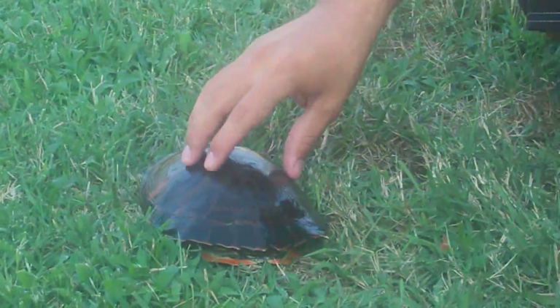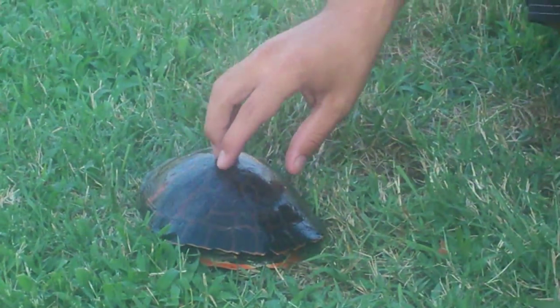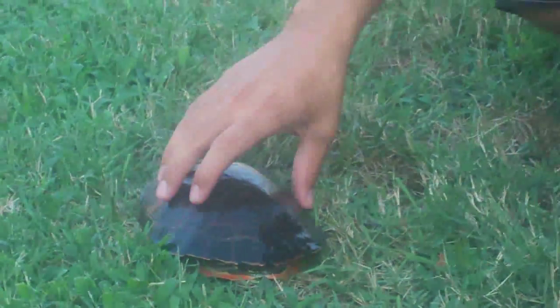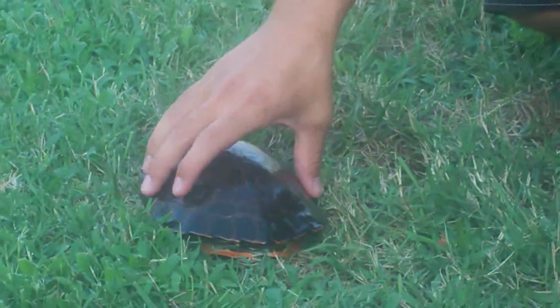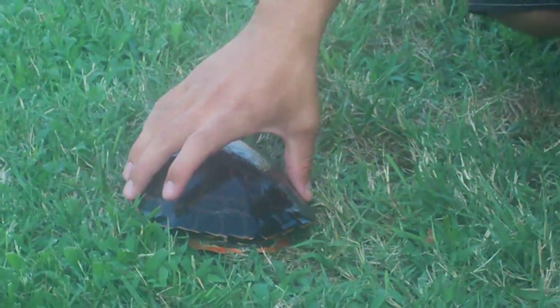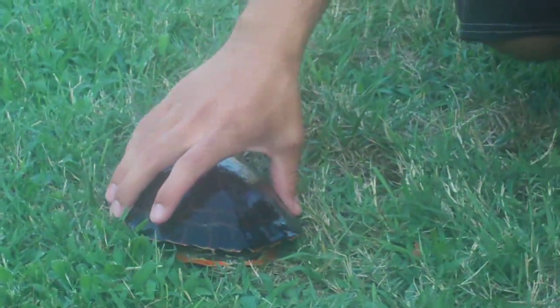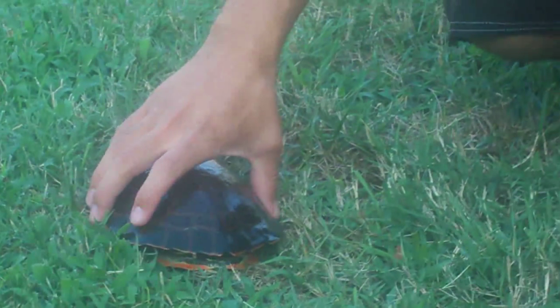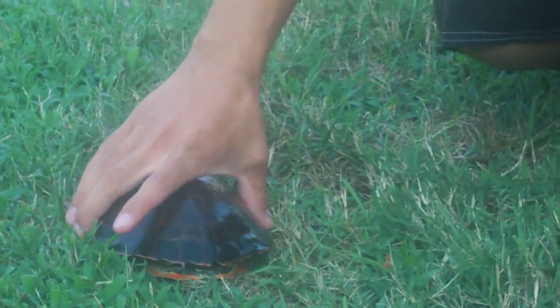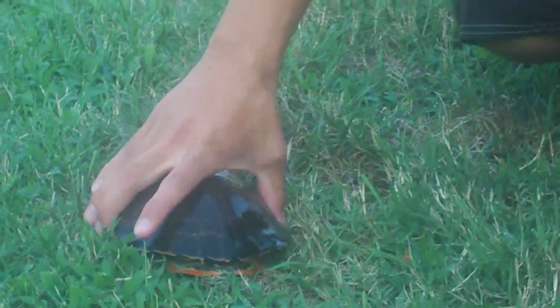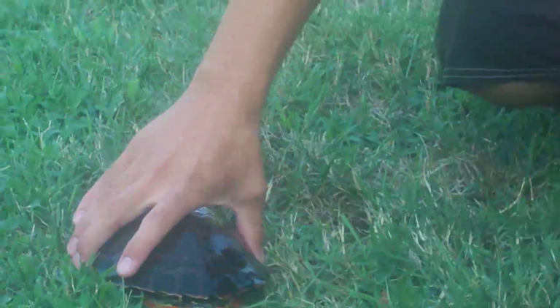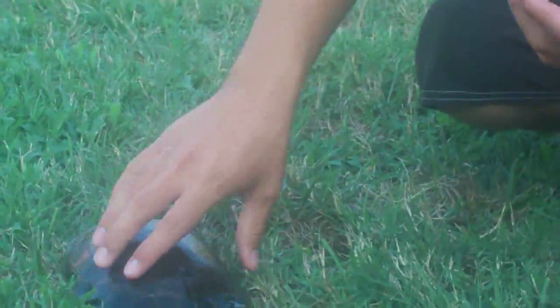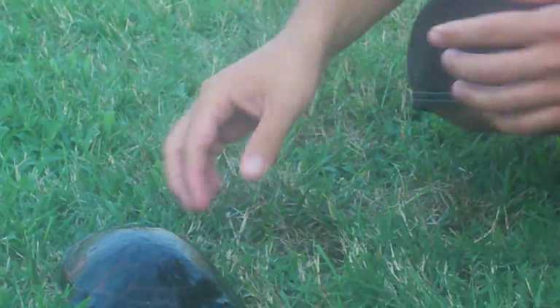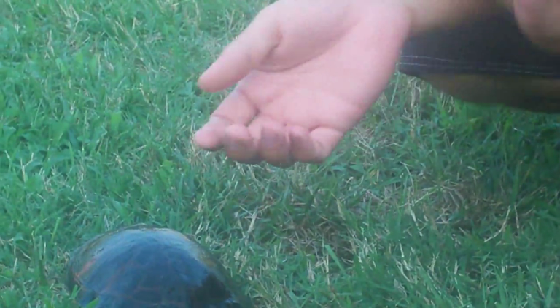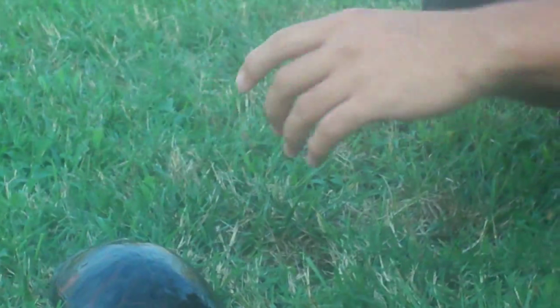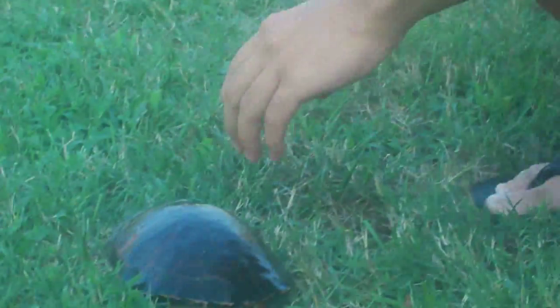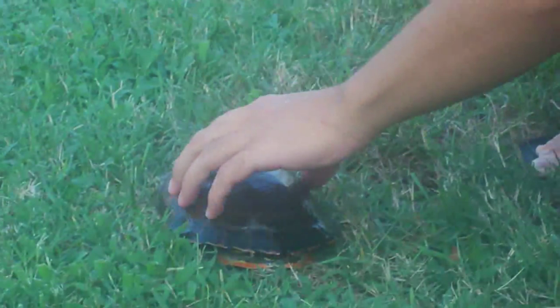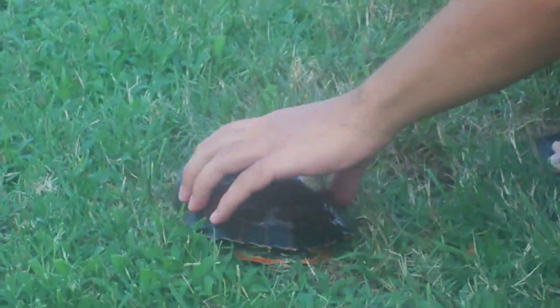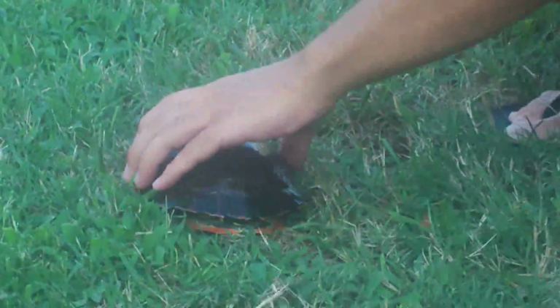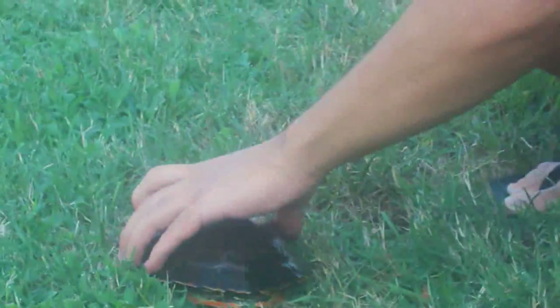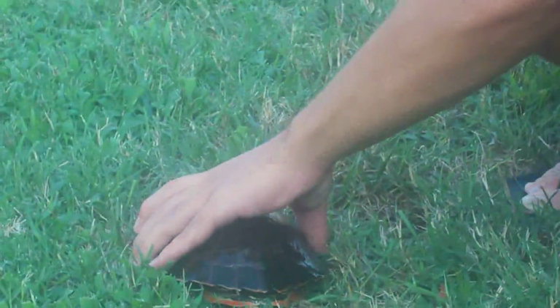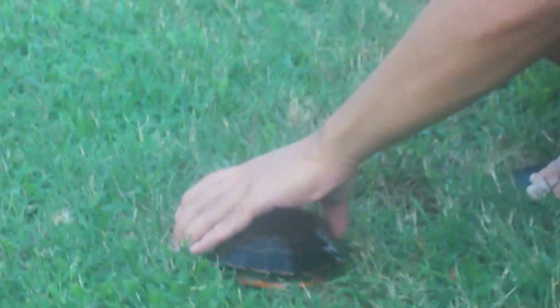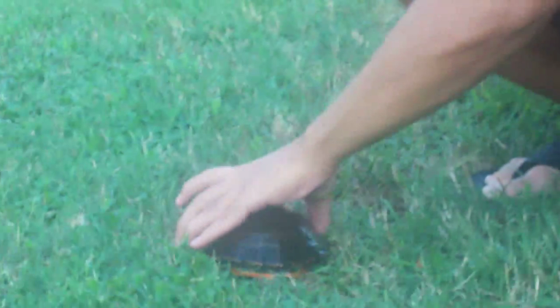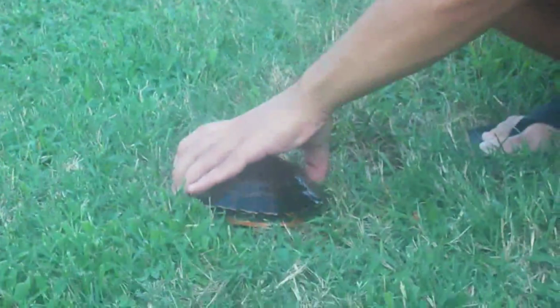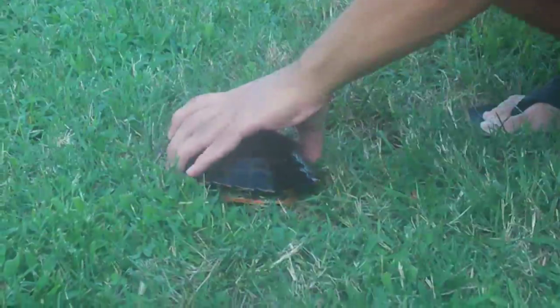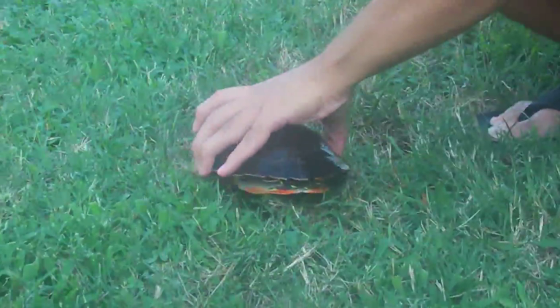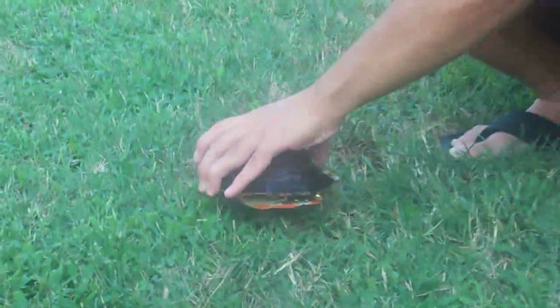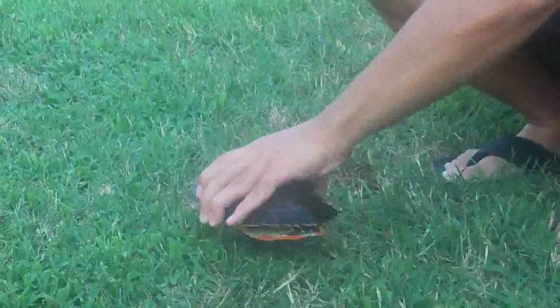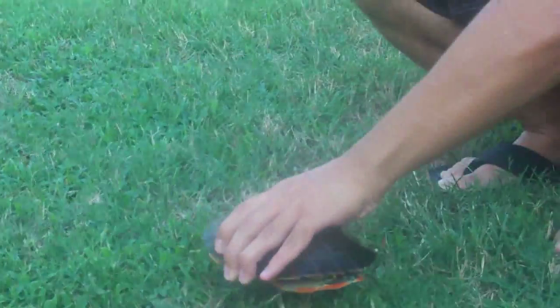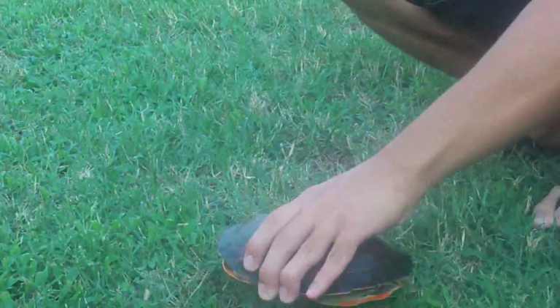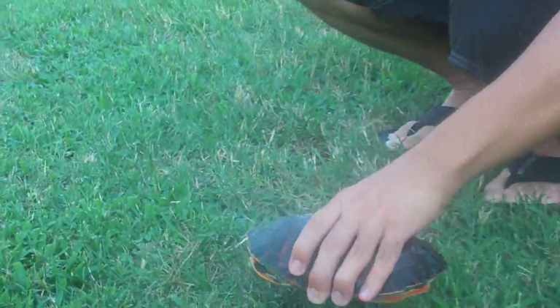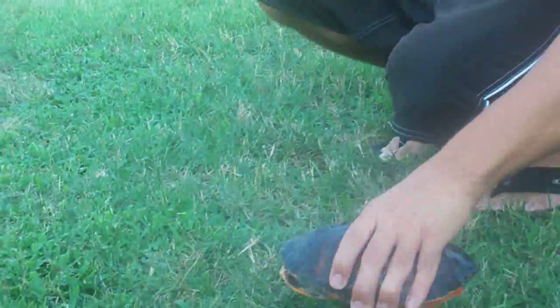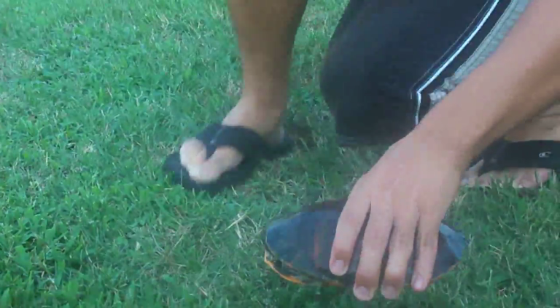Hello. I'm going to make this video to show you the difference between a male and a female turtle. This guy just walked up on my lawn. This is a painted turtle — it could be a red-bellied cooter.